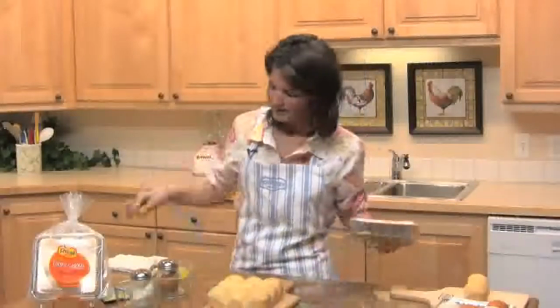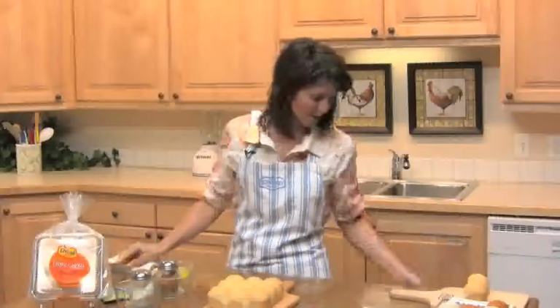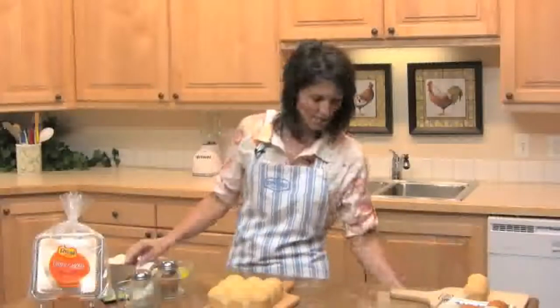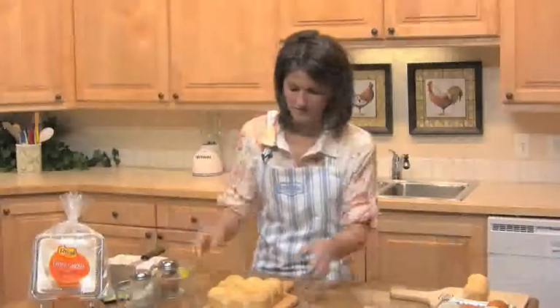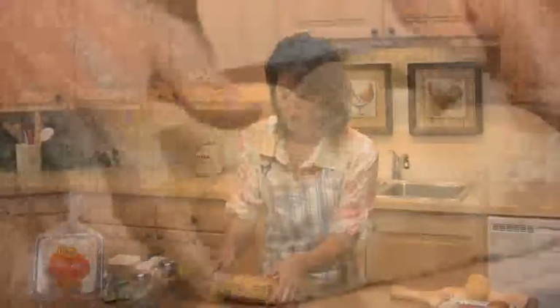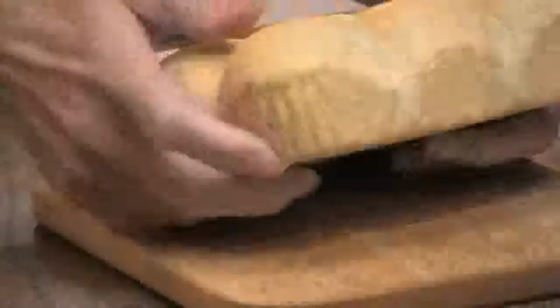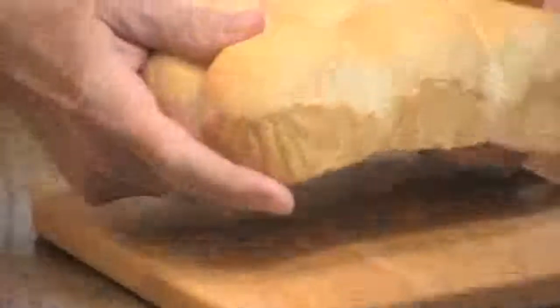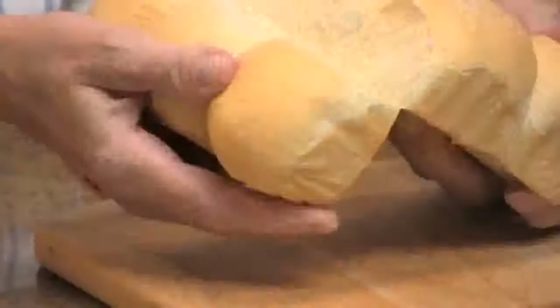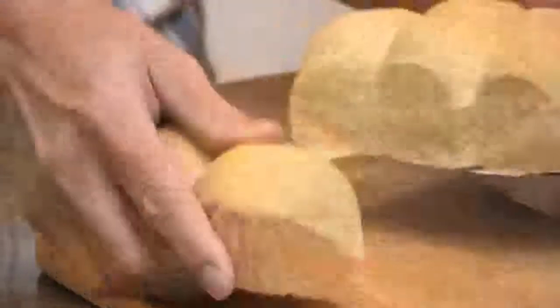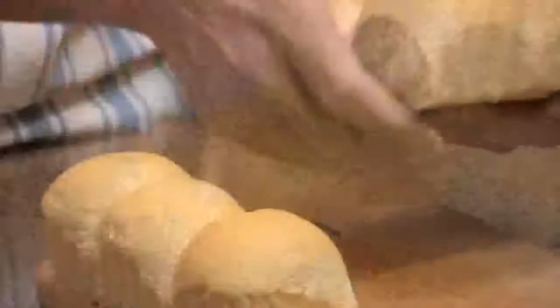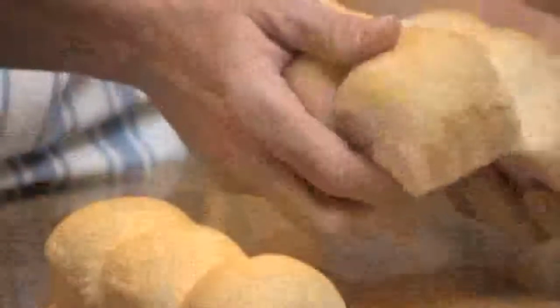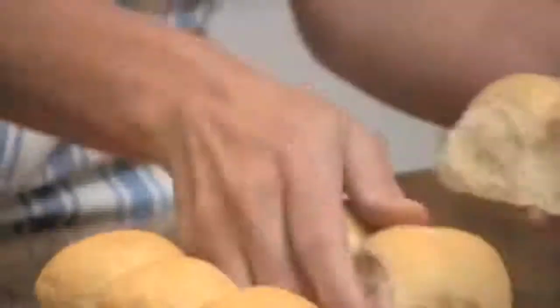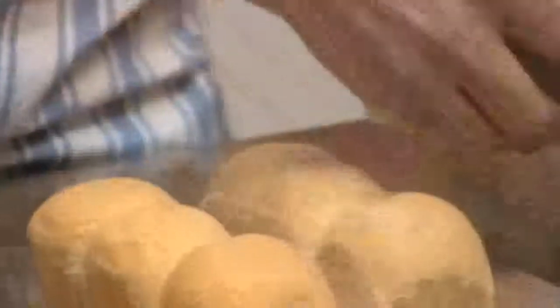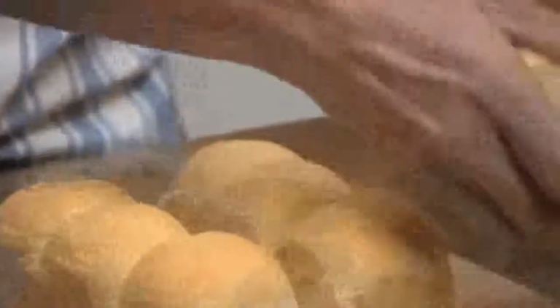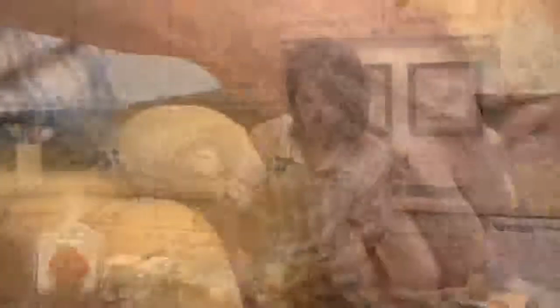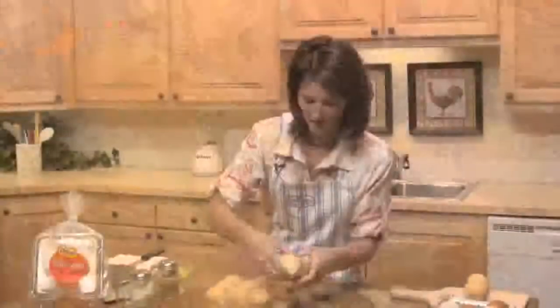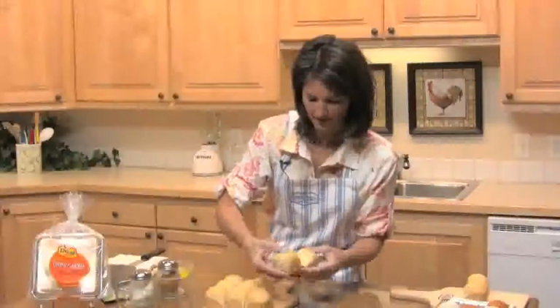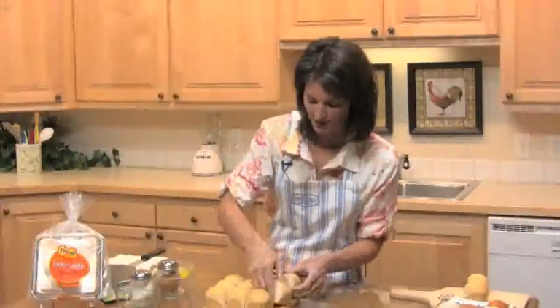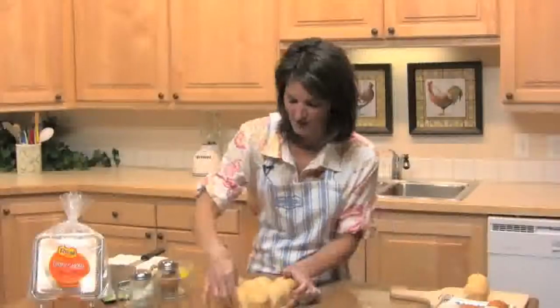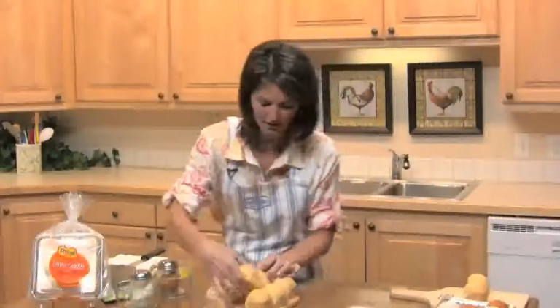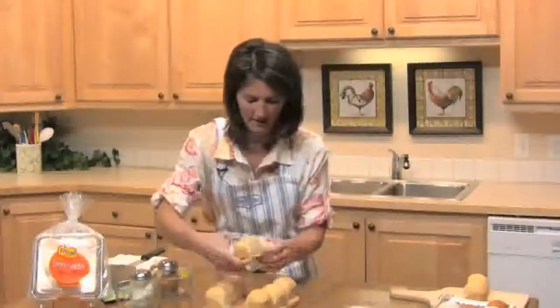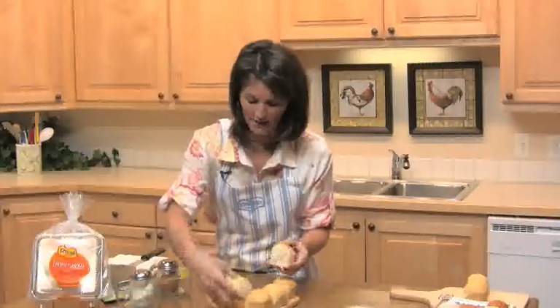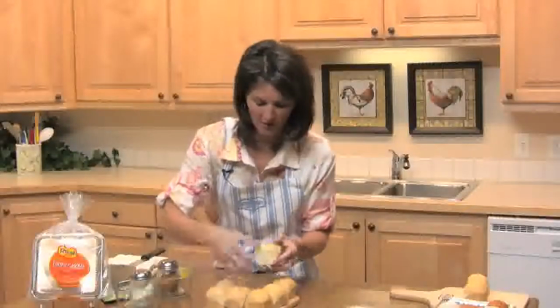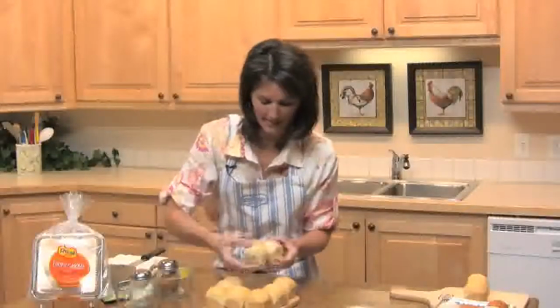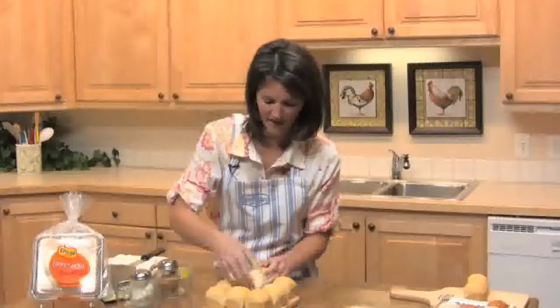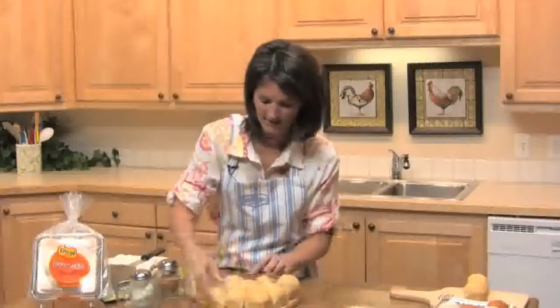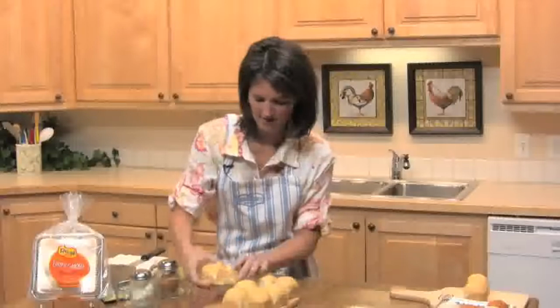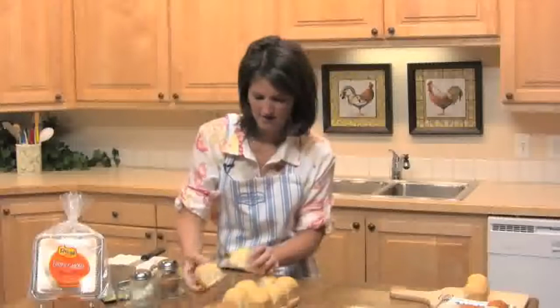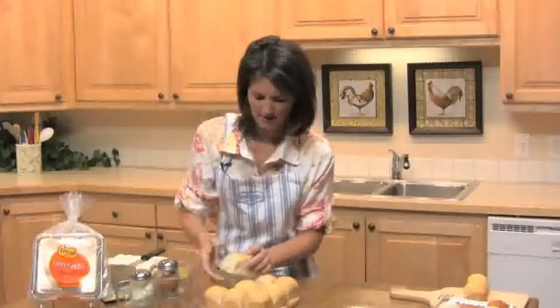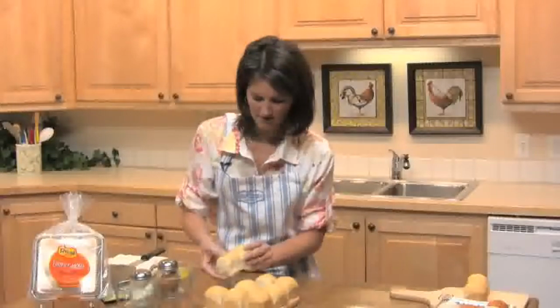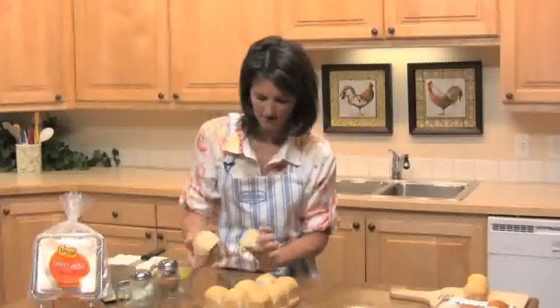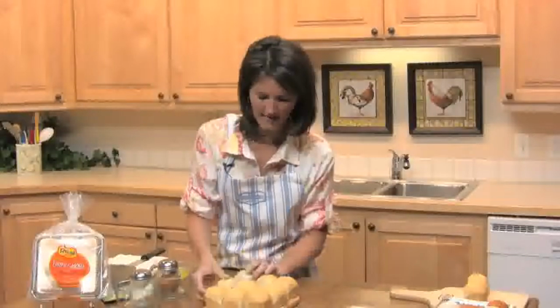Then you just want to break them apart. These rolls are really fun to use because they're partially baked, so they bake up really easy and fast. Just like that.